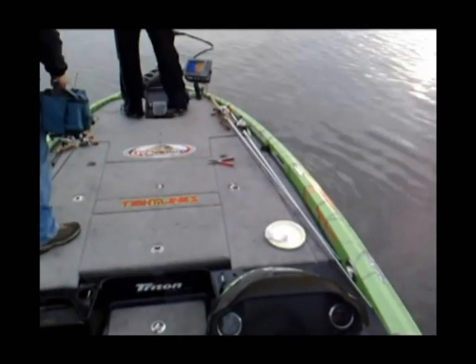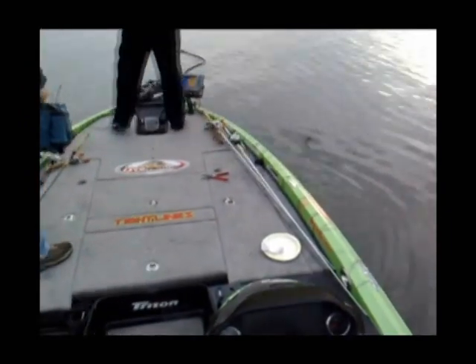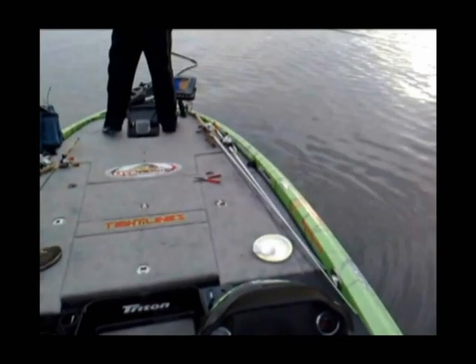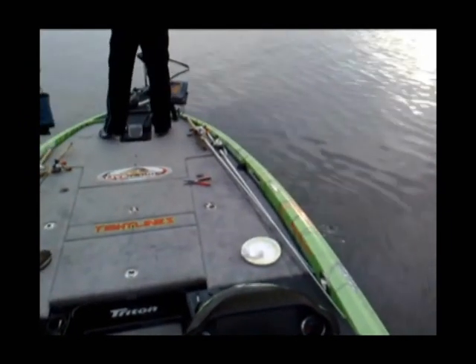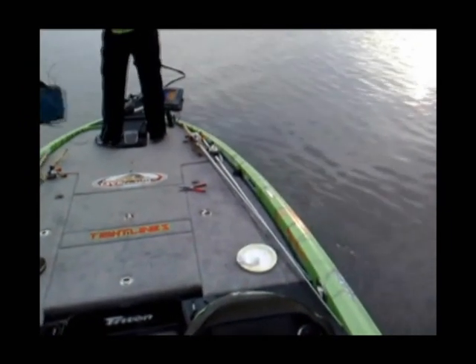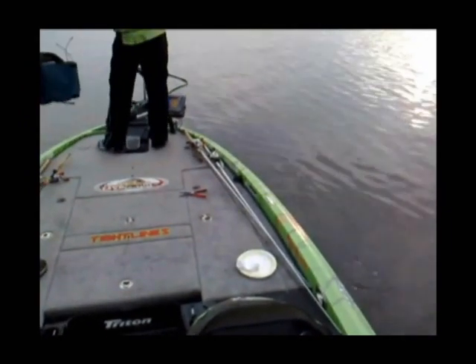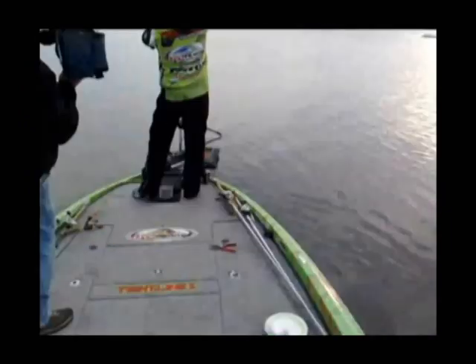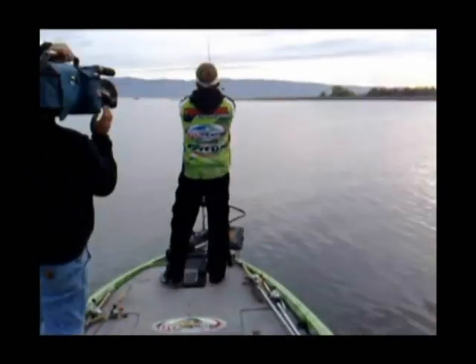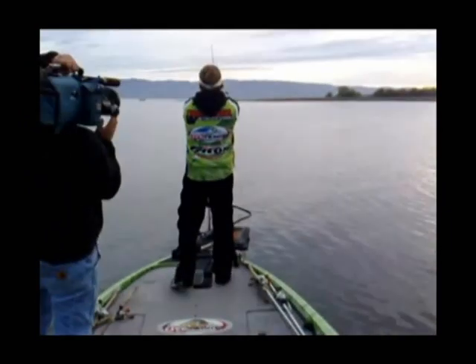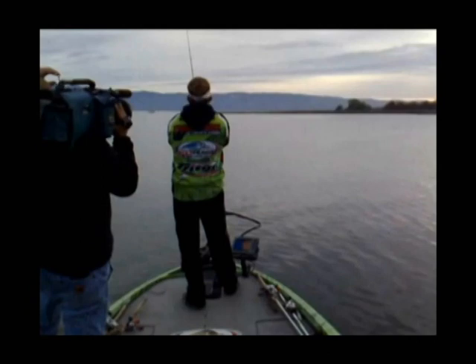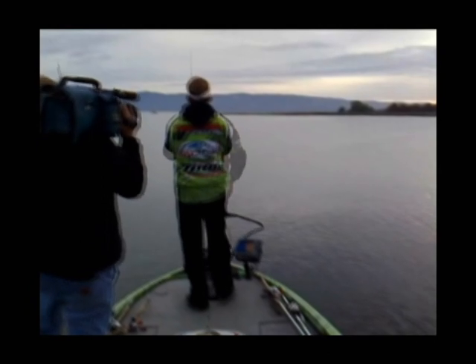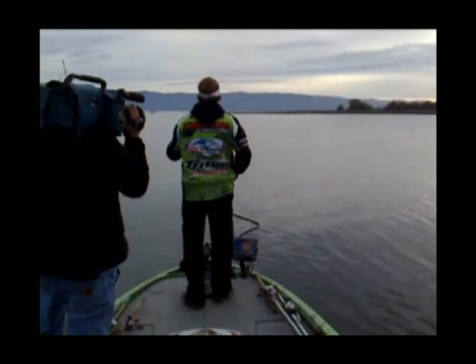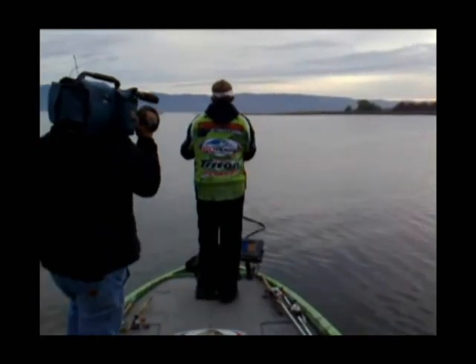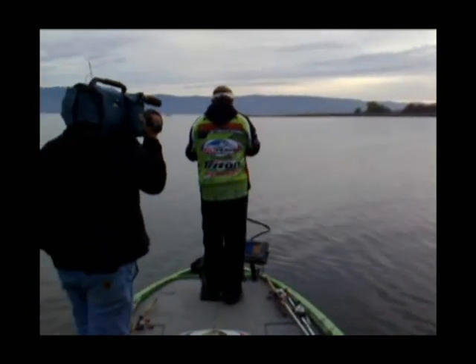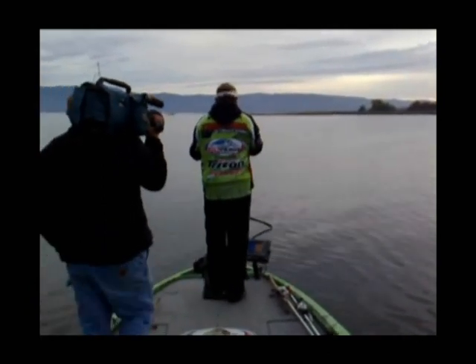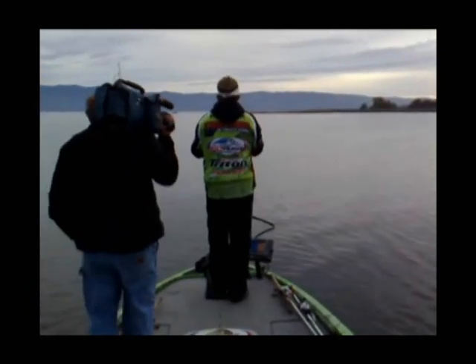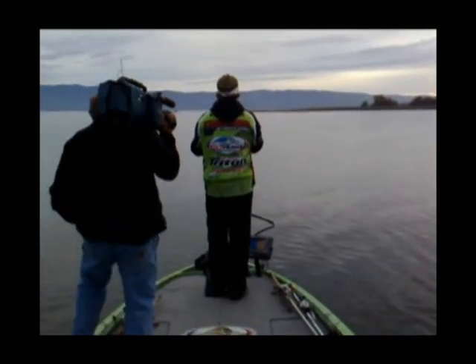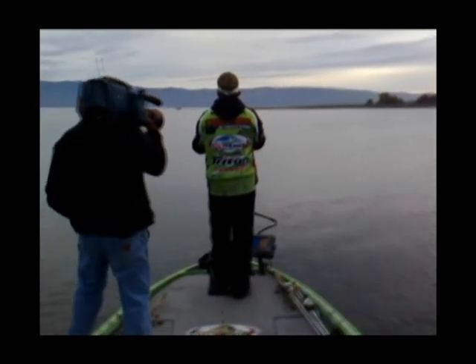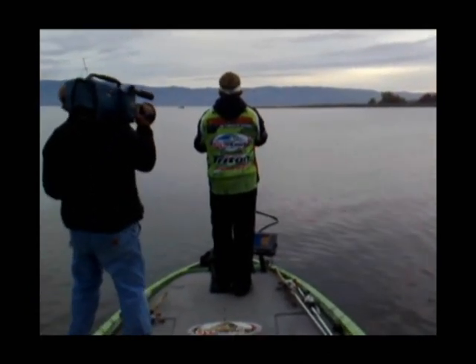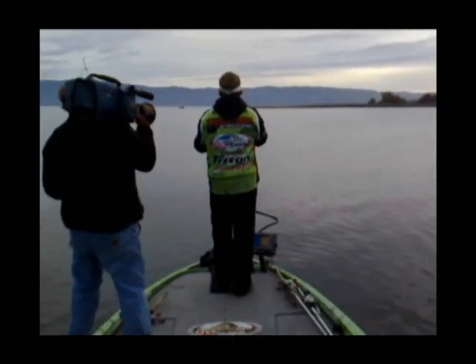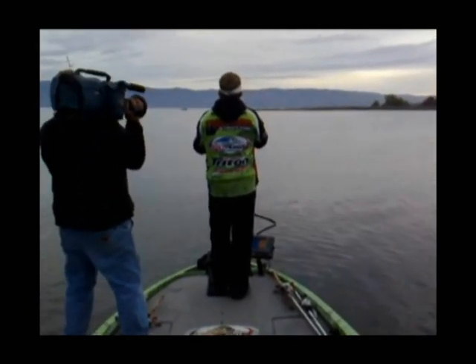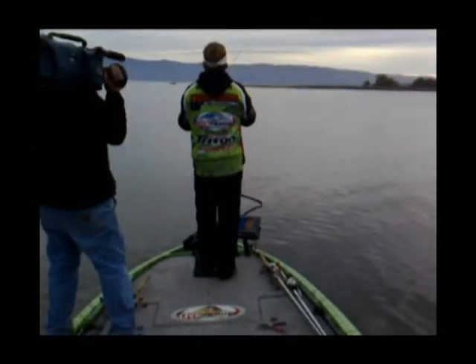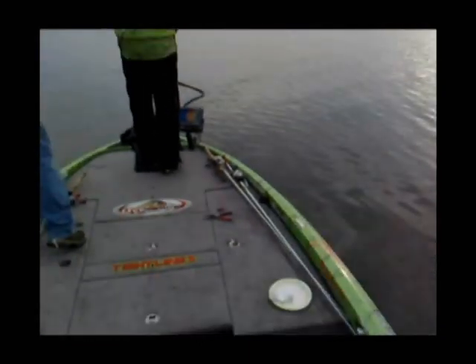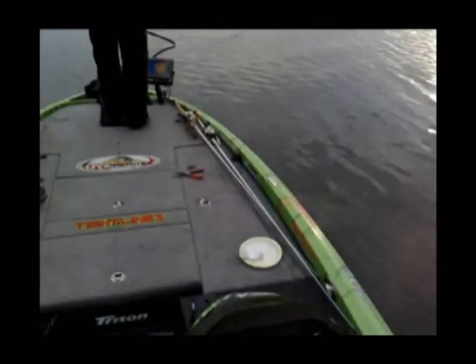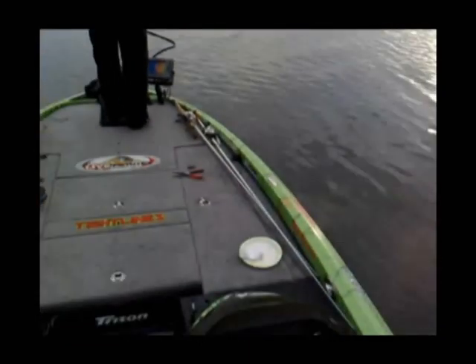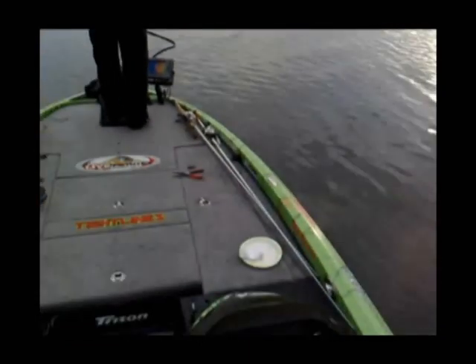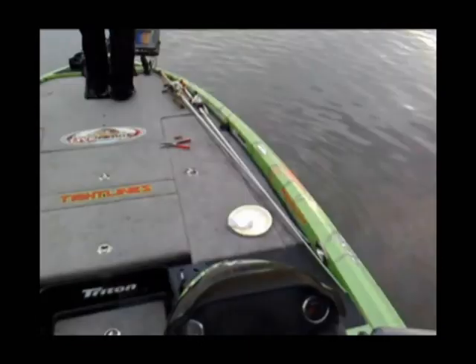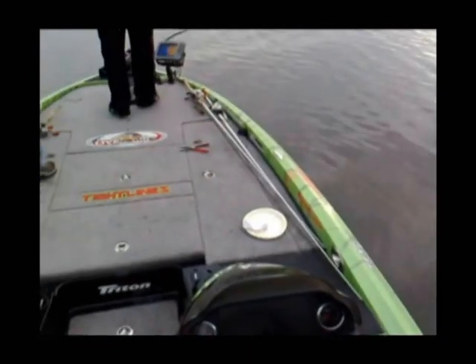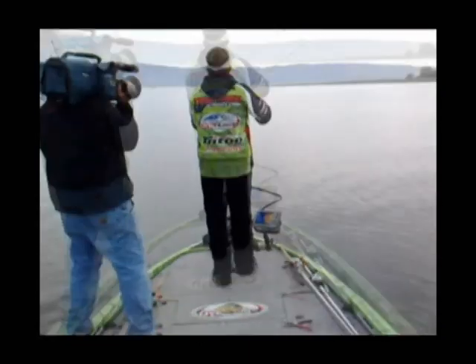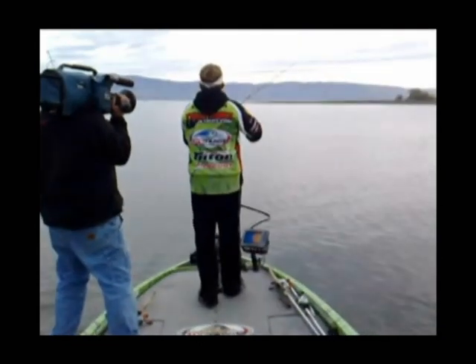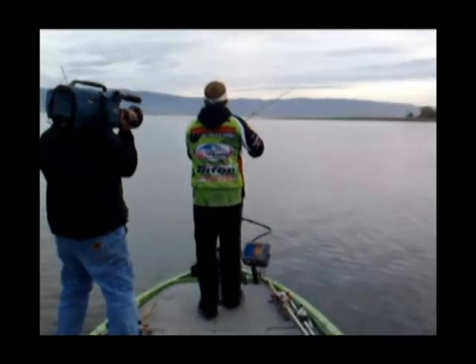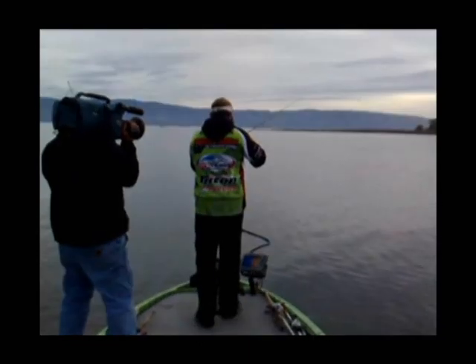He said with so much pressure on Clear Lake with swim baits now, that little bit of extra scent where those fish can track it and then commit to the bait — he said that little bottle right there has been key this week.